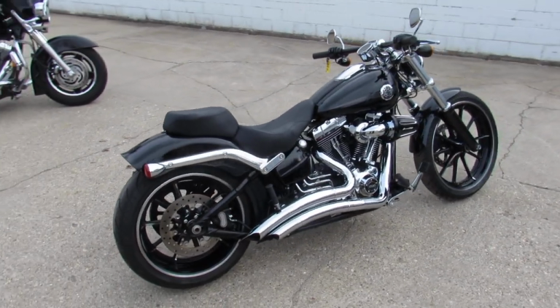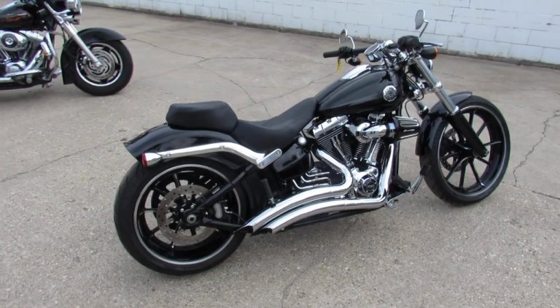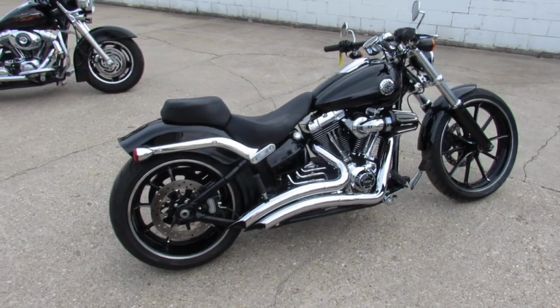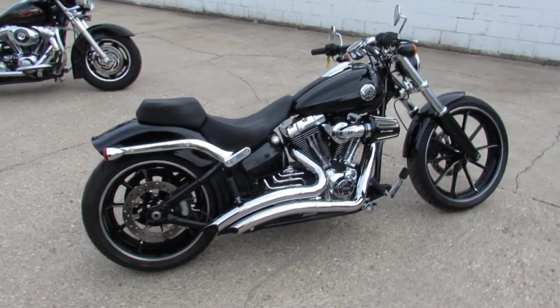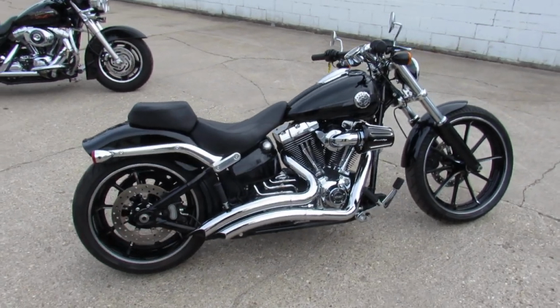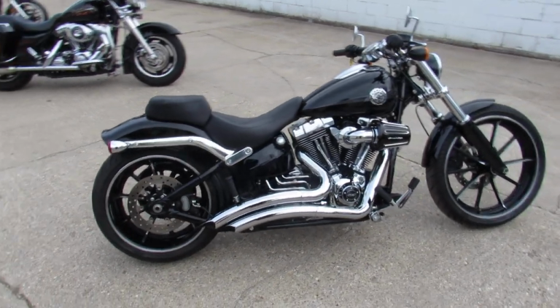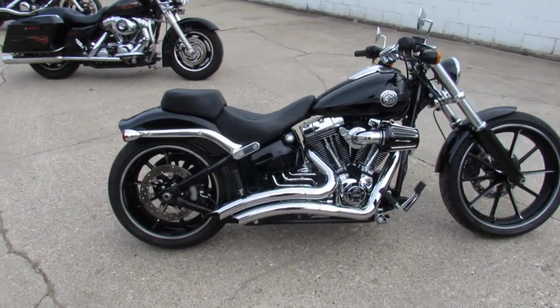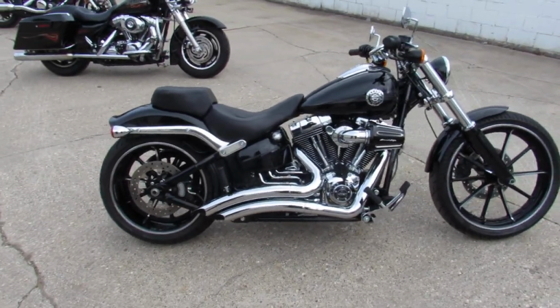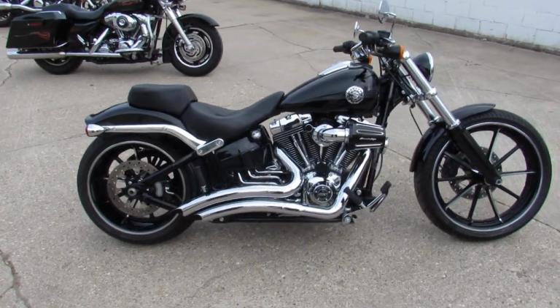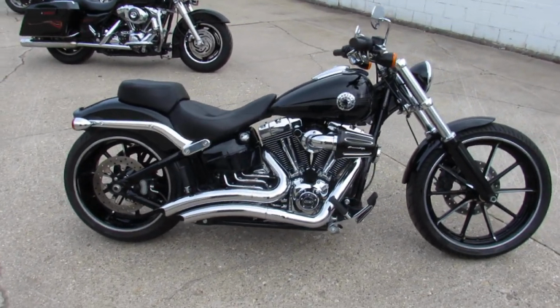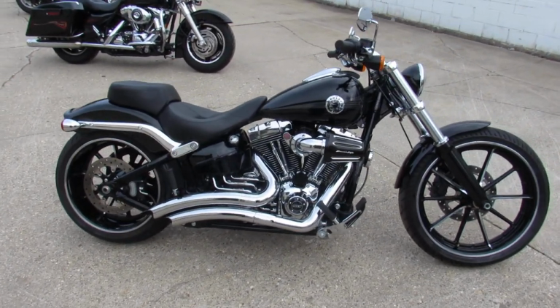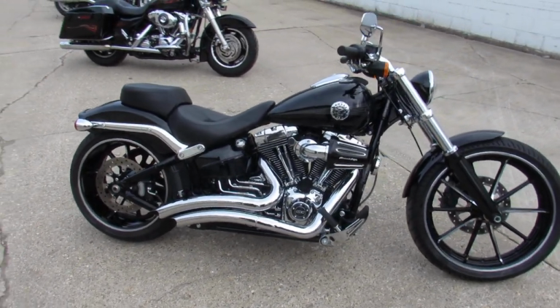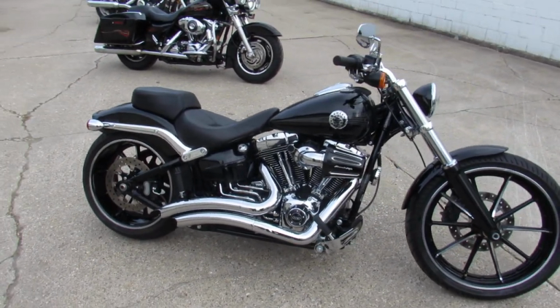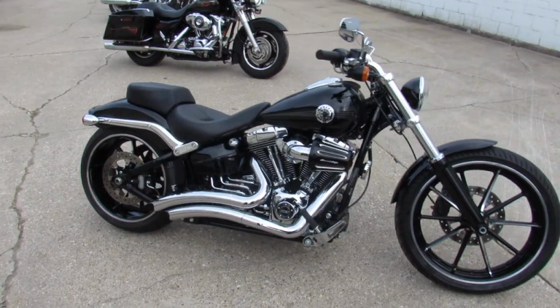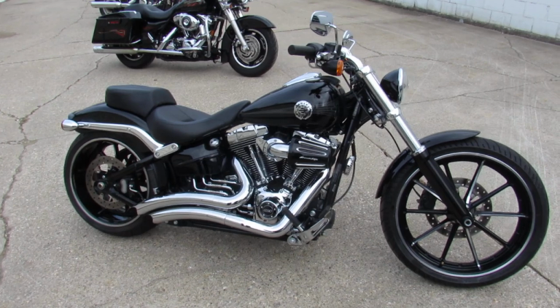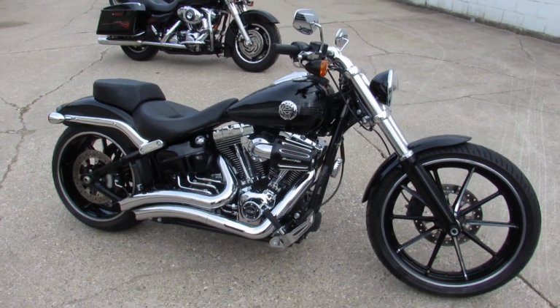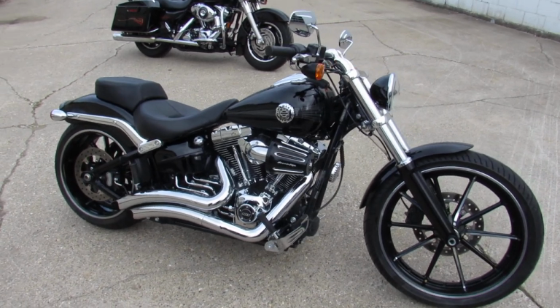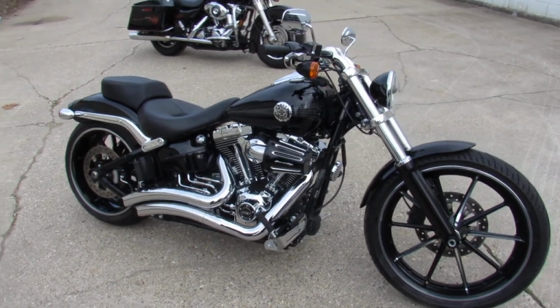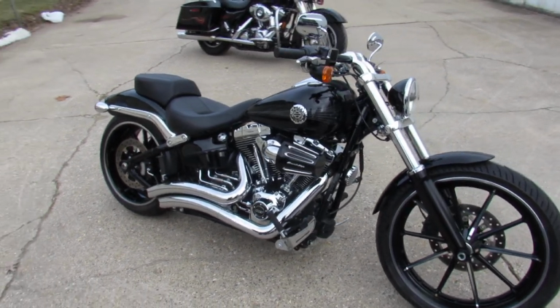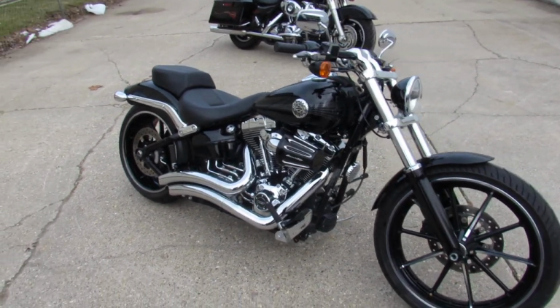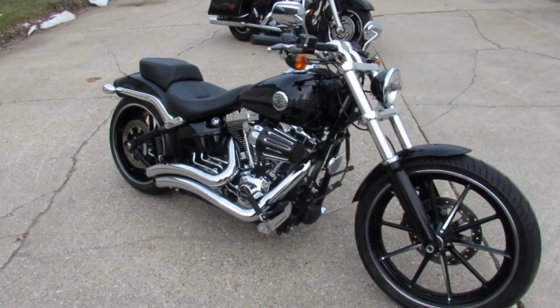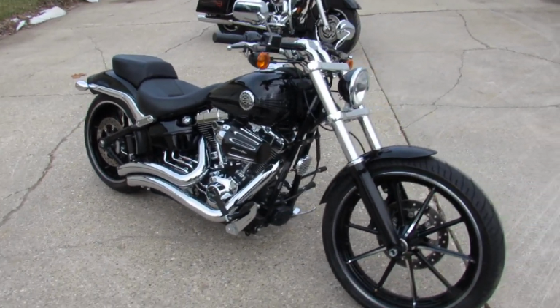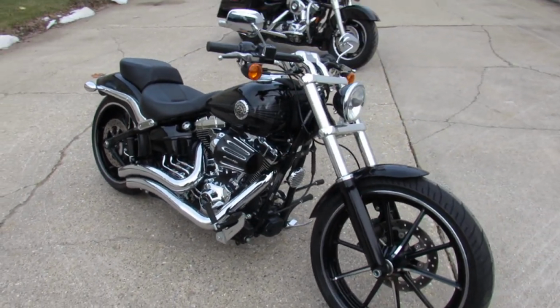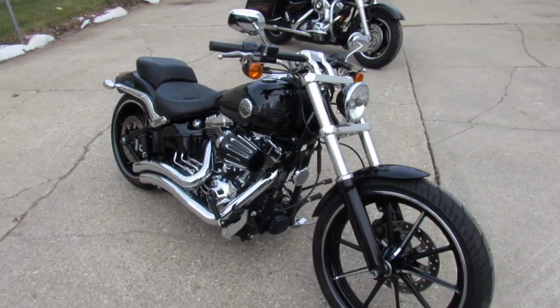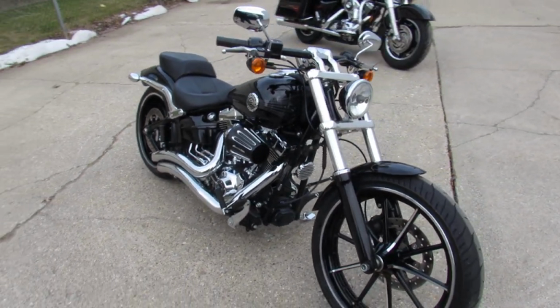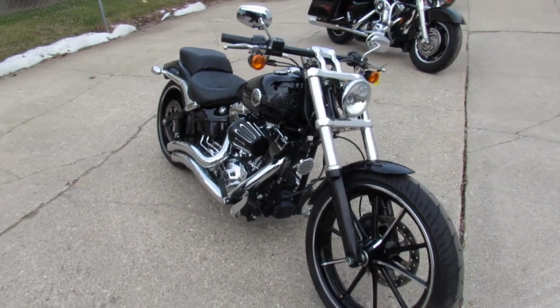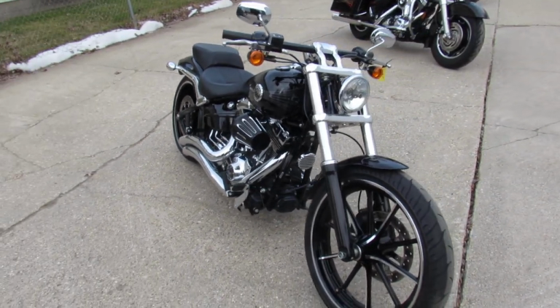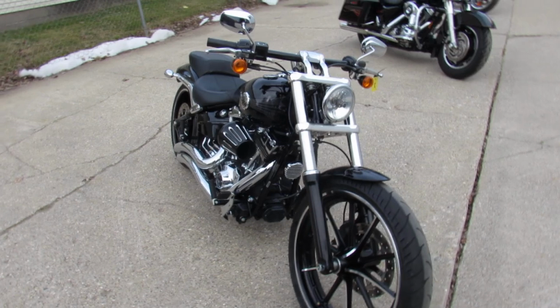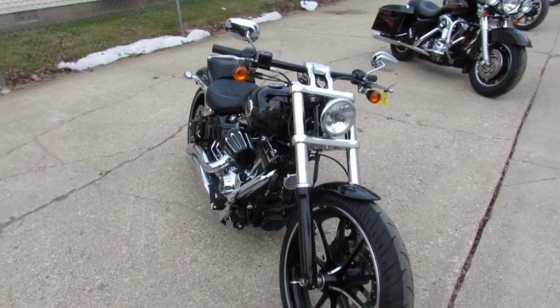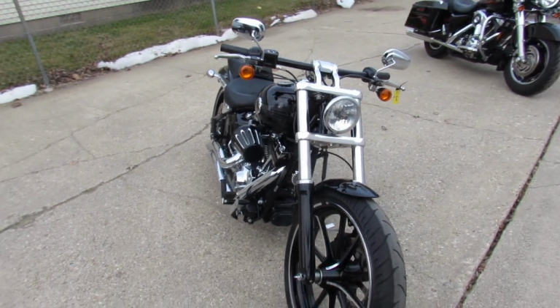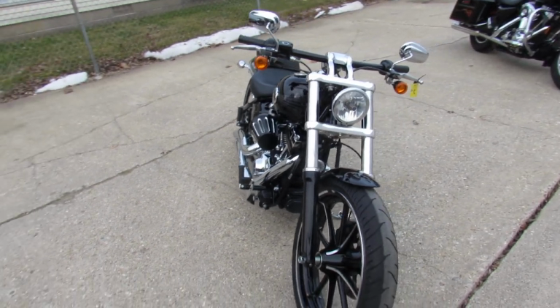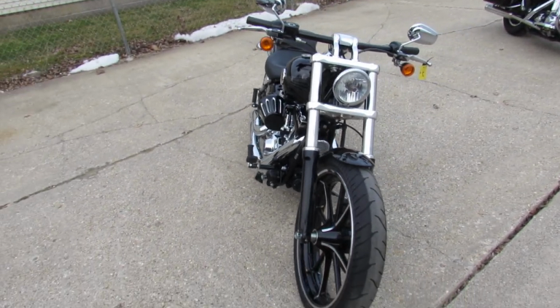Super clean bike, vivid black paint, Screaming Eagle air intake, Vance & Hines turned down exhaust. Sharp bike, guys. Just serviced at the dealership. Inspected and ready for the road.